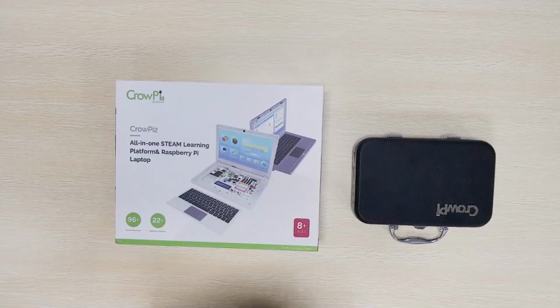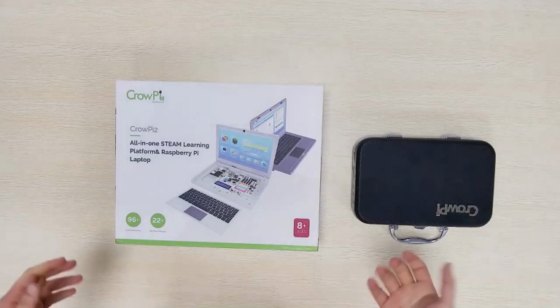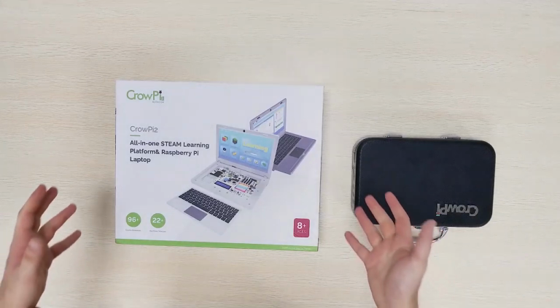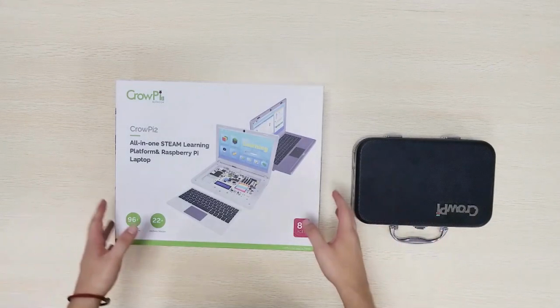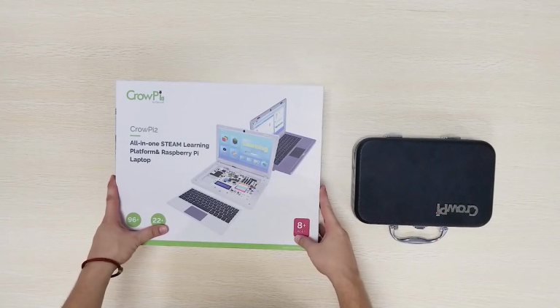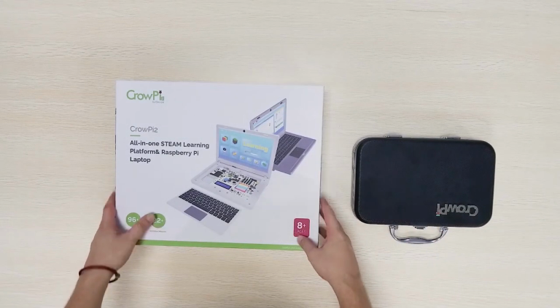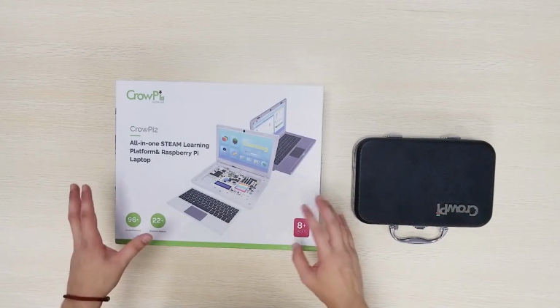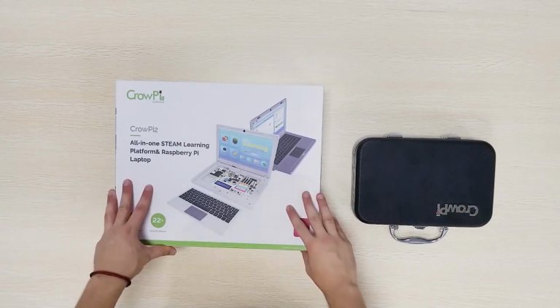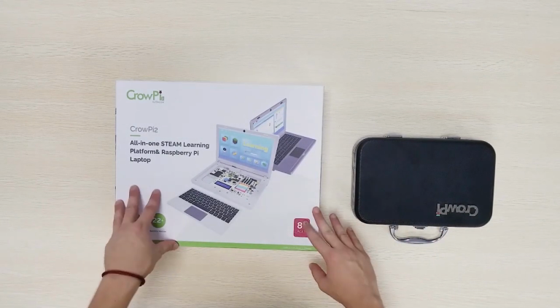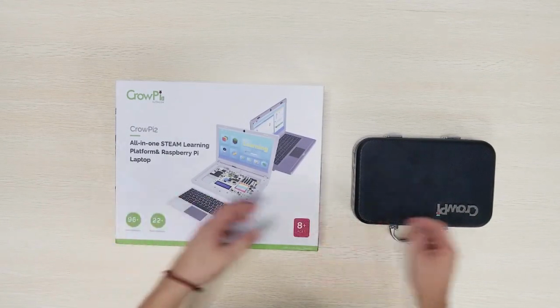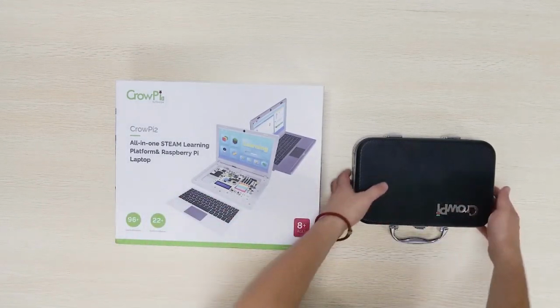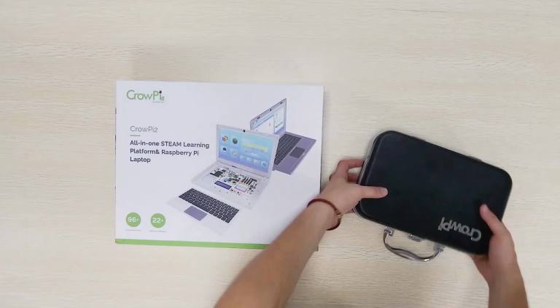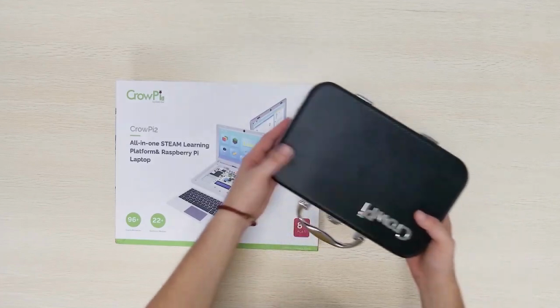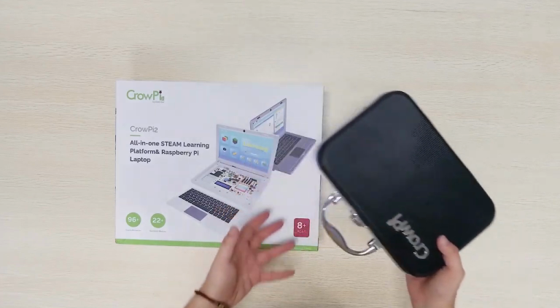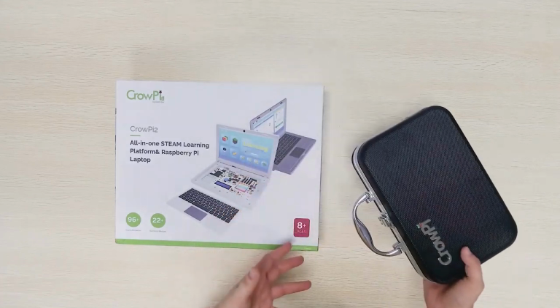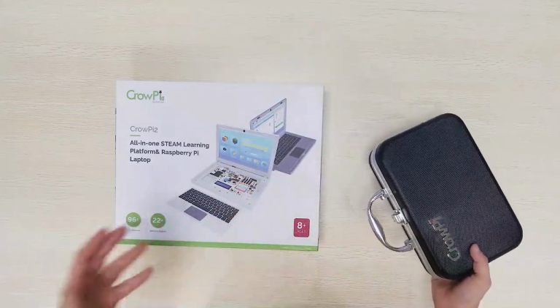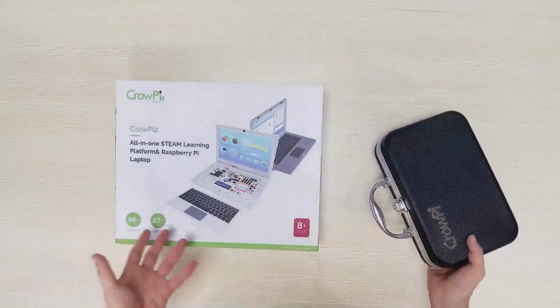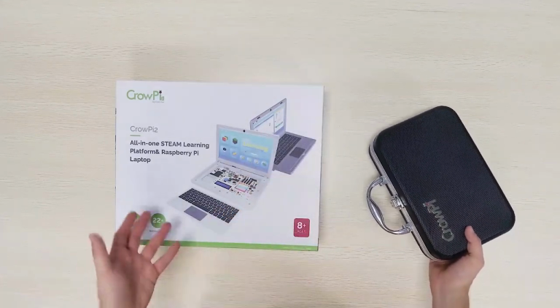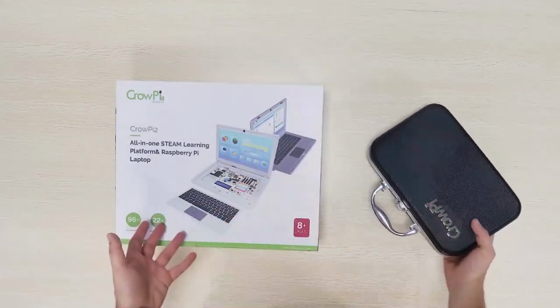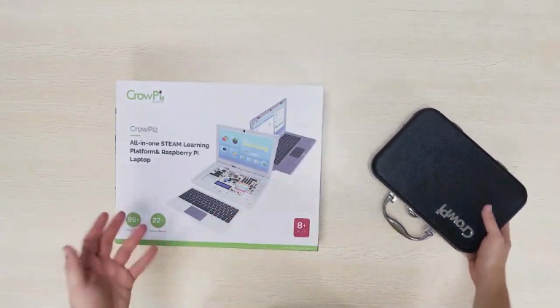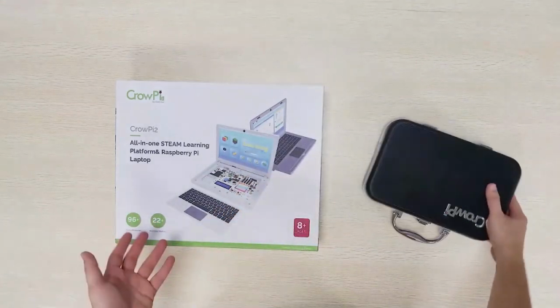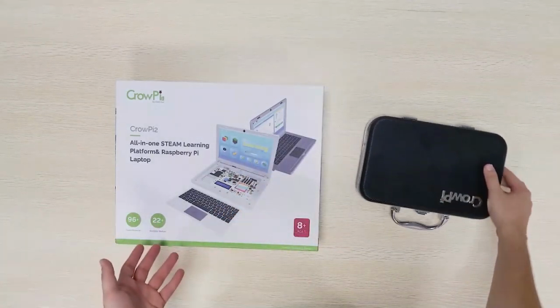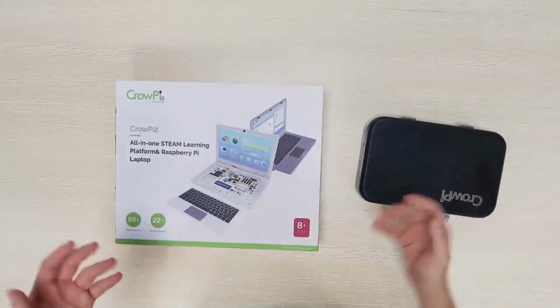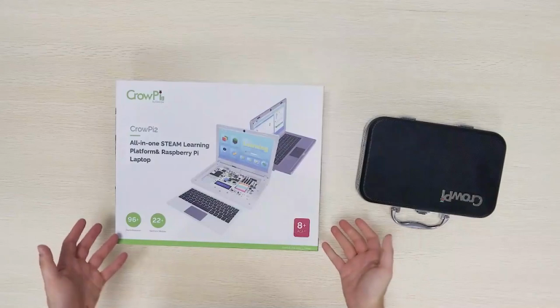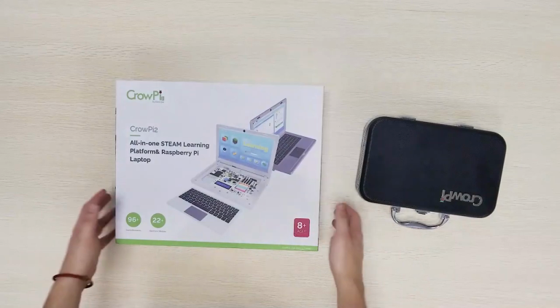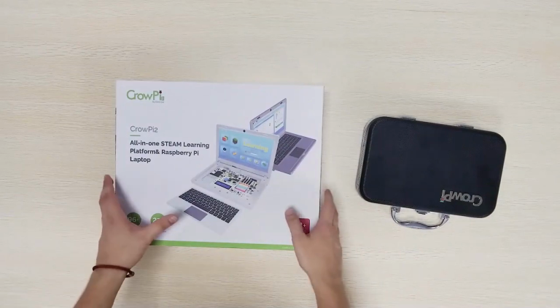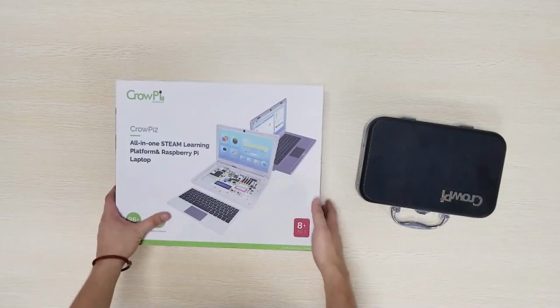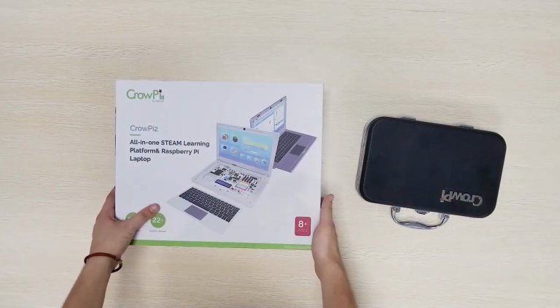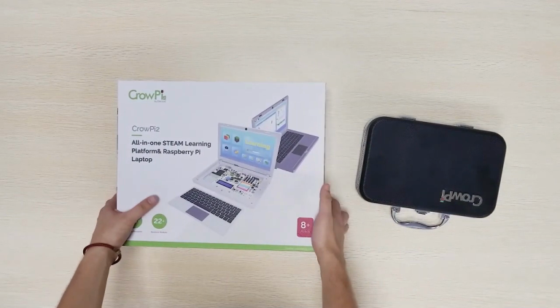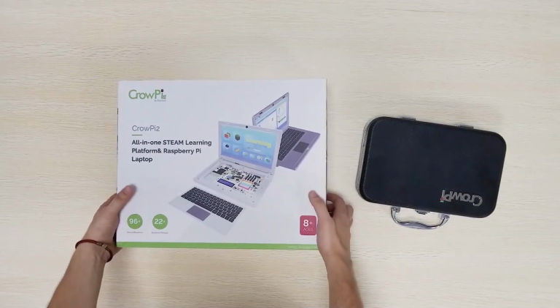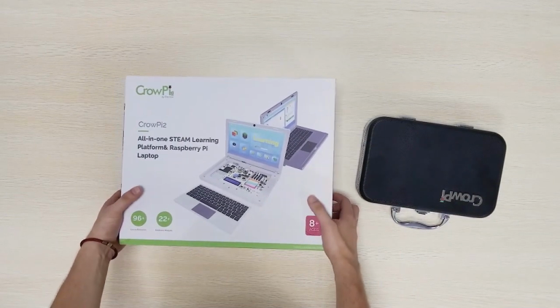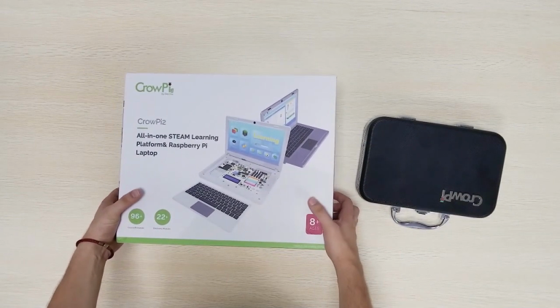Hi and welcome to CropEye 2 unboxing. I'm a big fan of CropEye. As you can see I have the CropEye 1 right here and I just received the CropEye 2 for an unboxing video. Let's open it right in and dig inside and see what's included with the CropEye 2.